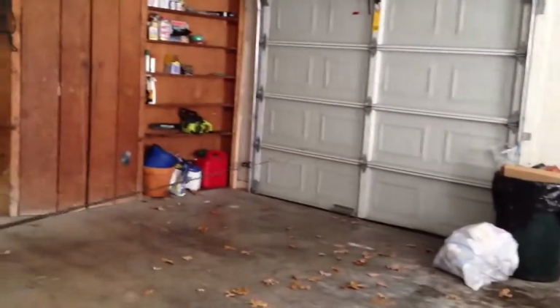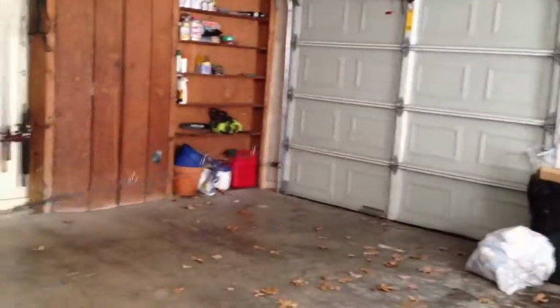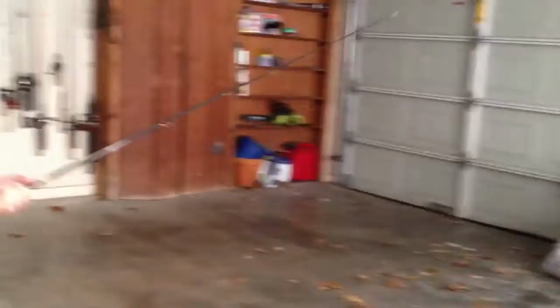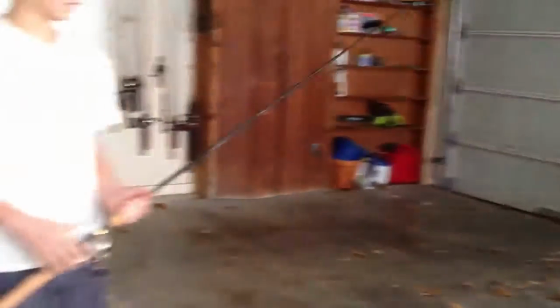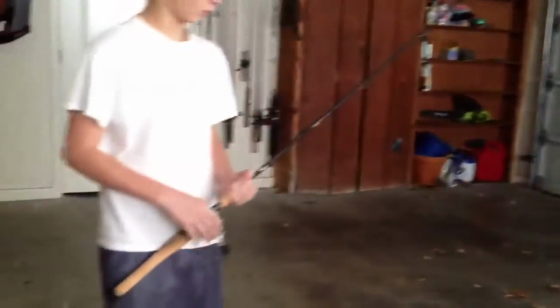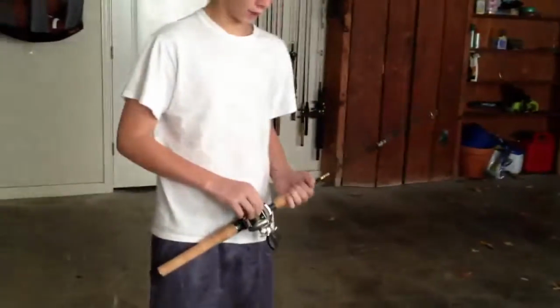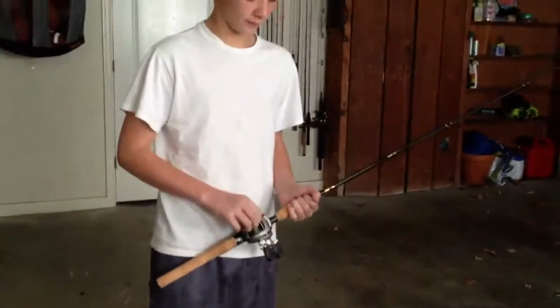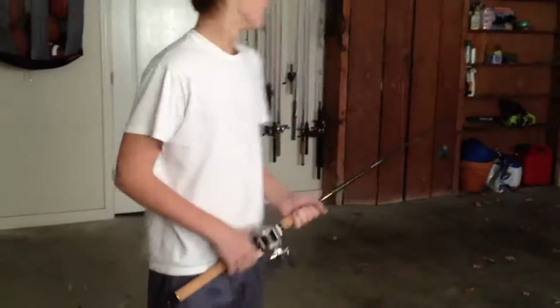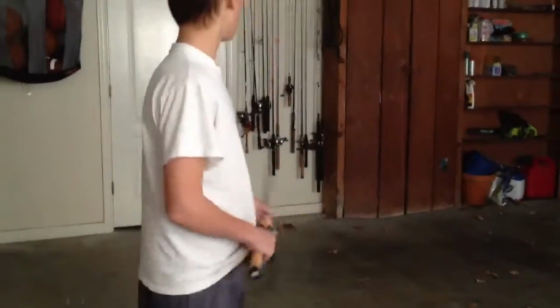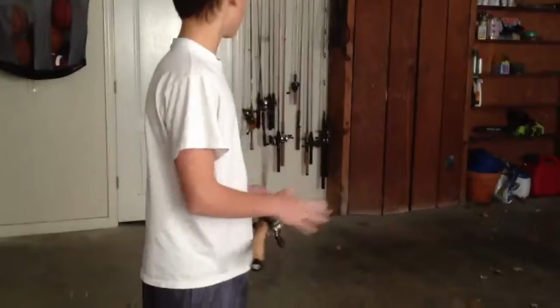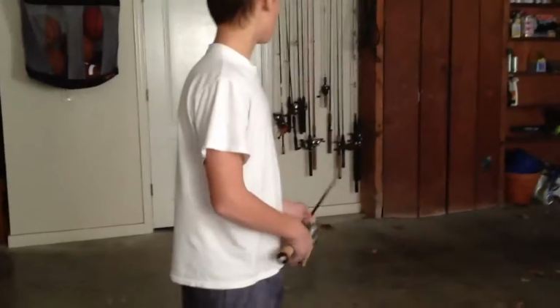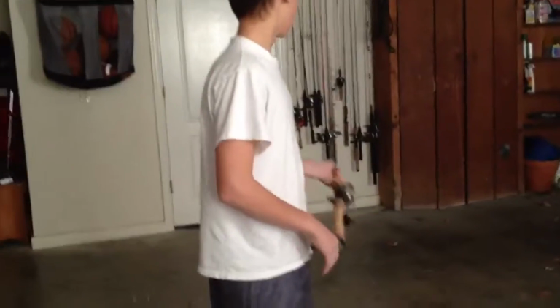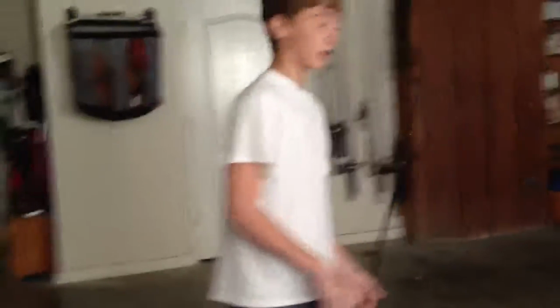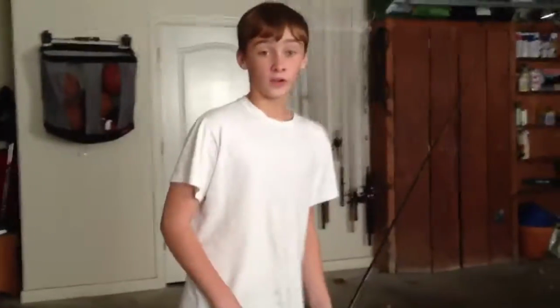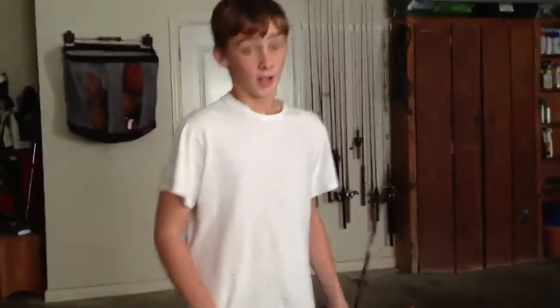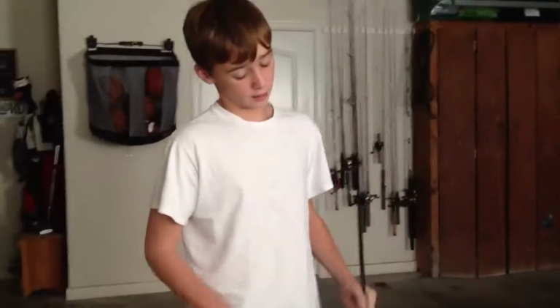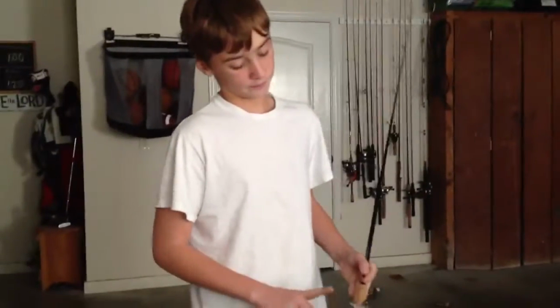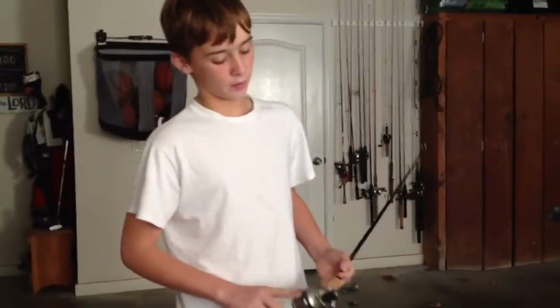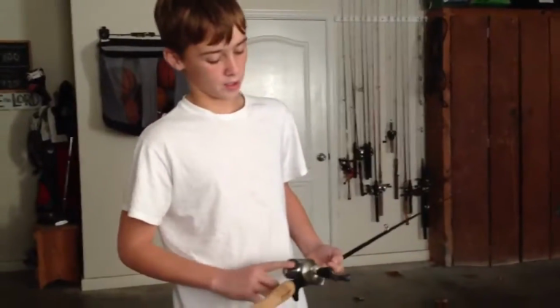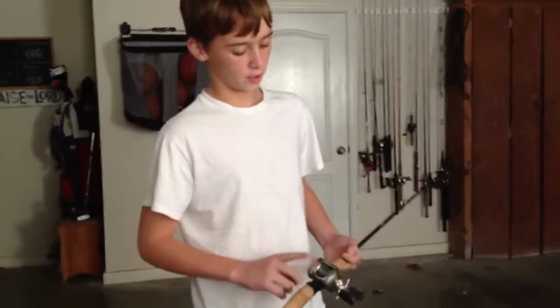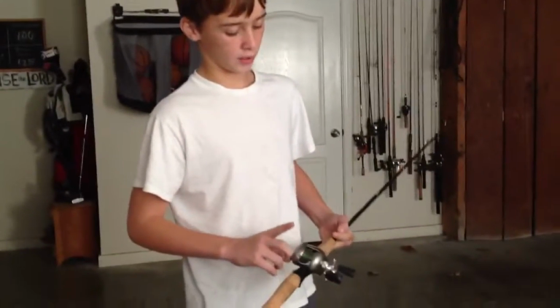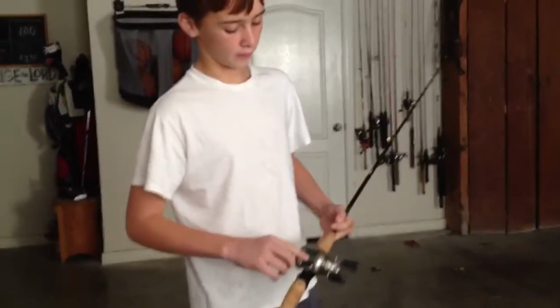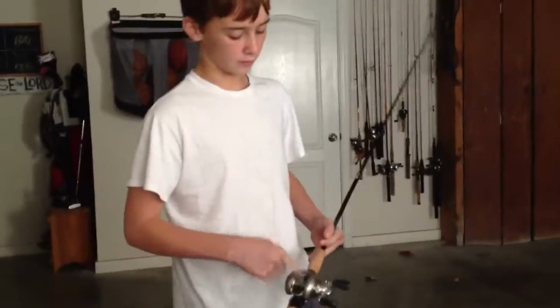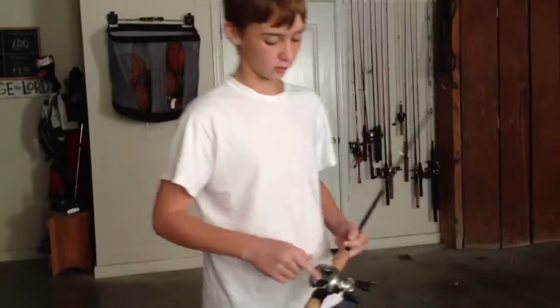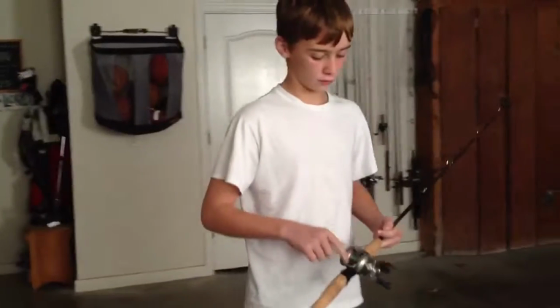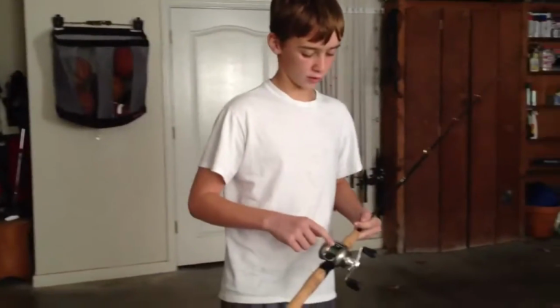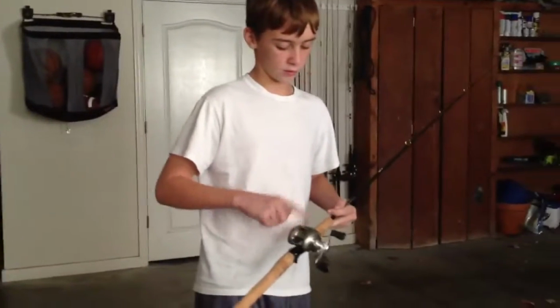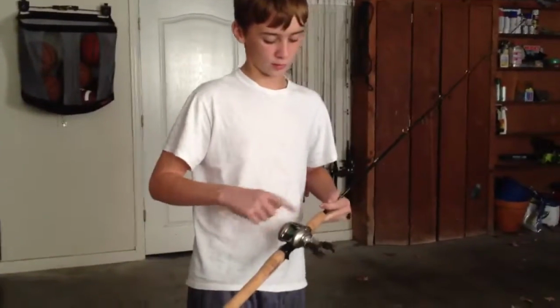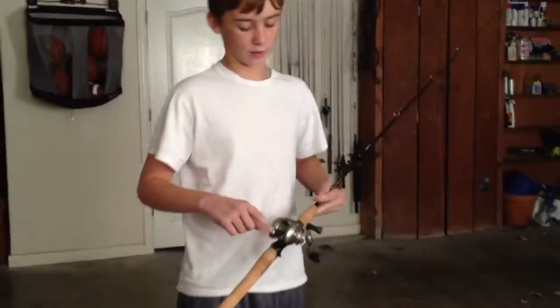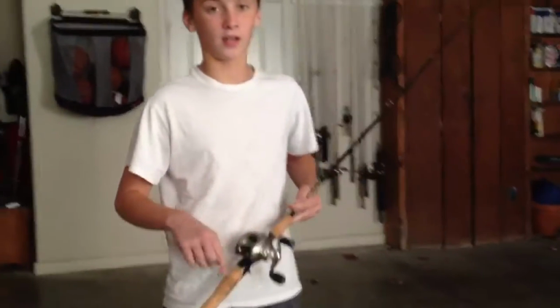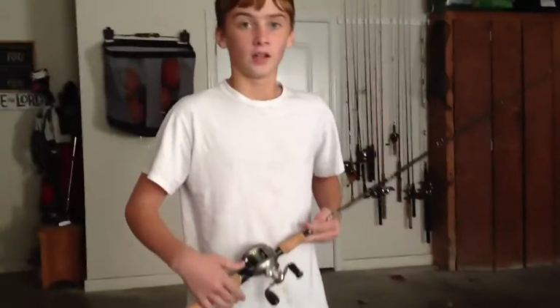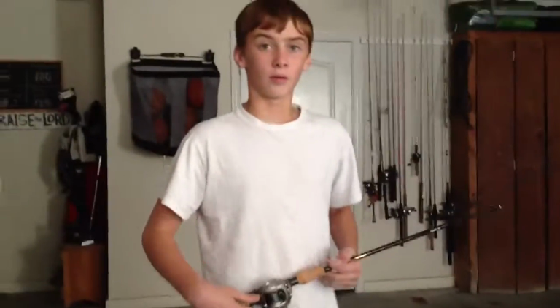I've got it right now. I've just got my Pro Qualifier on it. I'm messing with that at home with the All-Star, and I'm probably going to put a Kevin VanDam Signature Series reel on this with 30-pound braid. Probably.